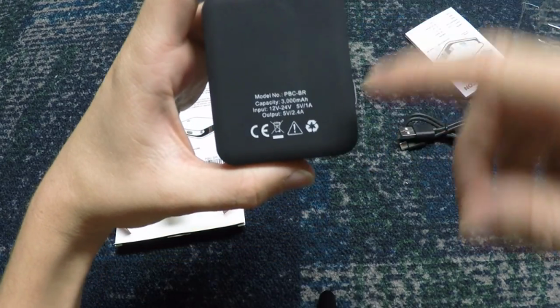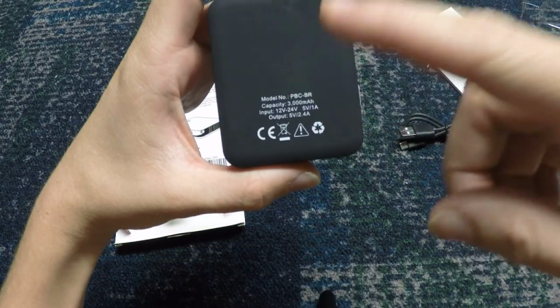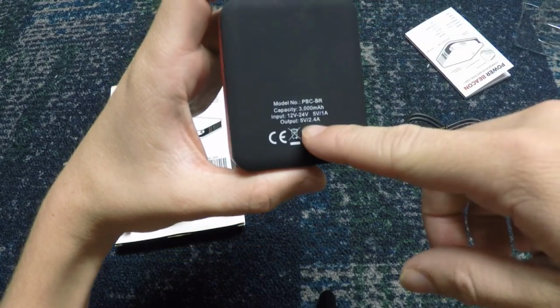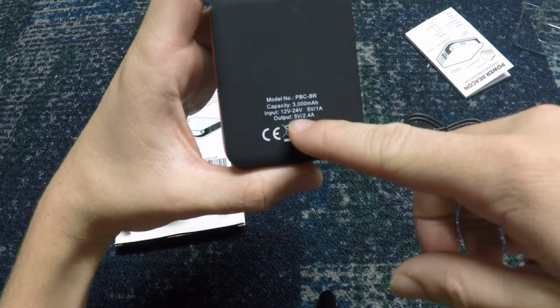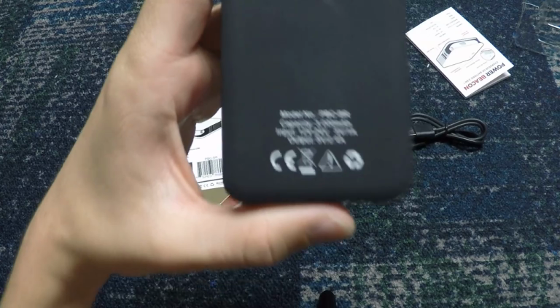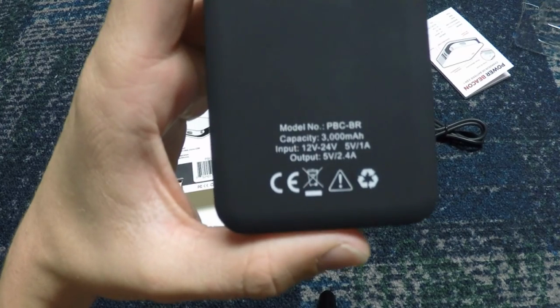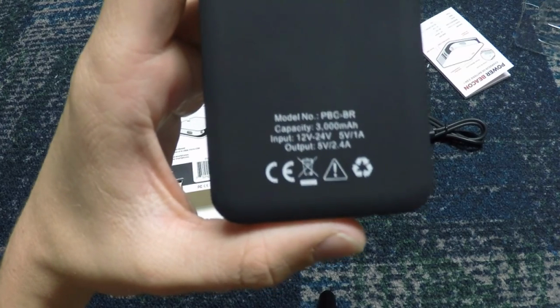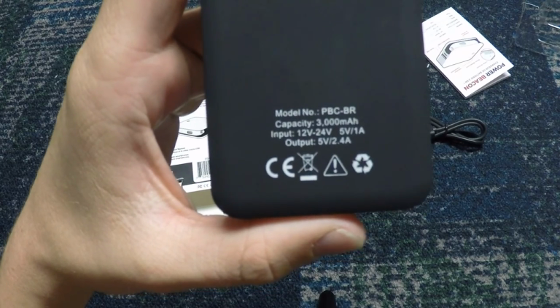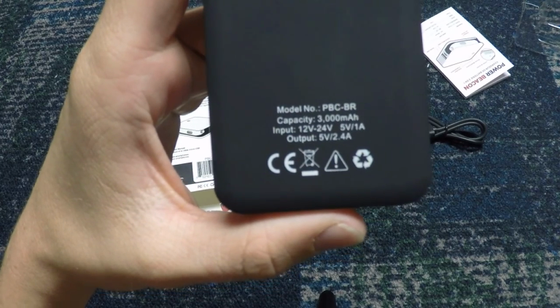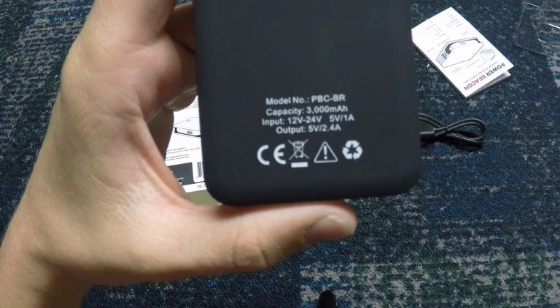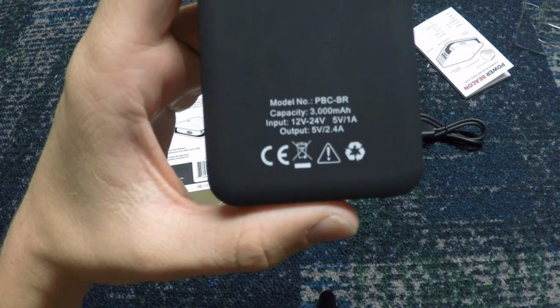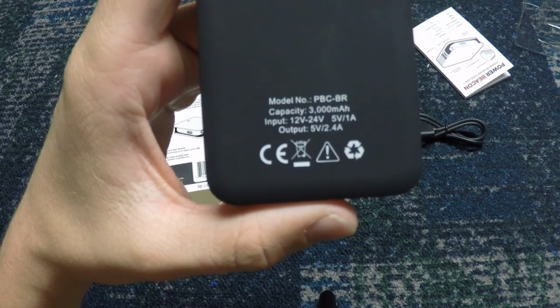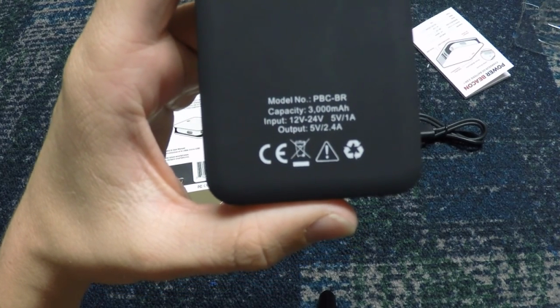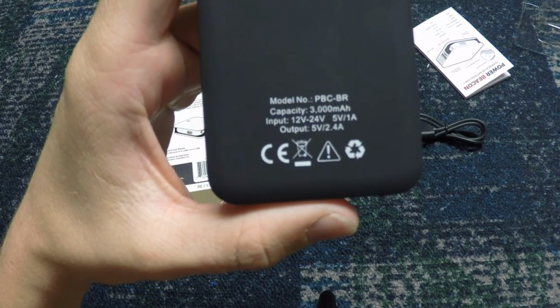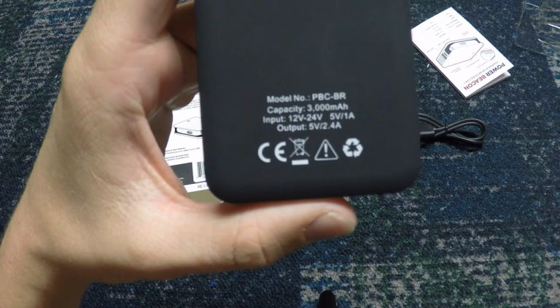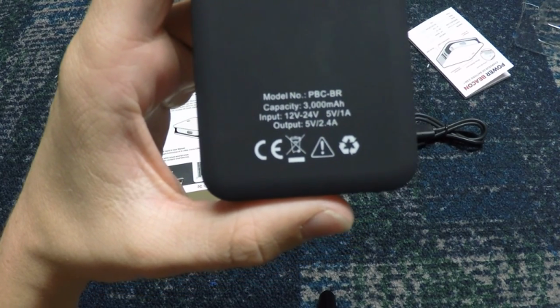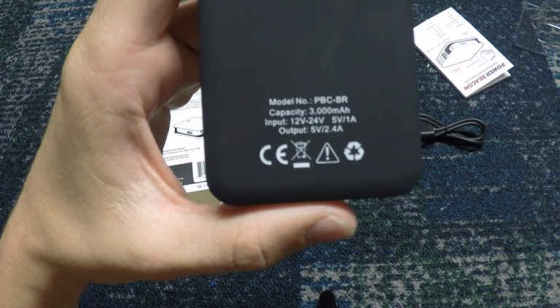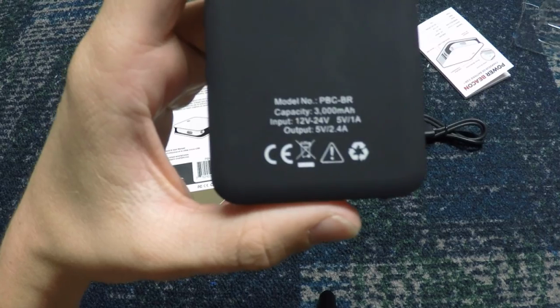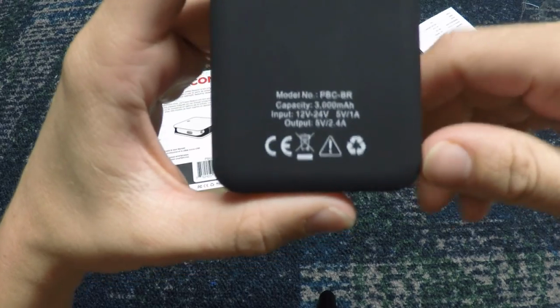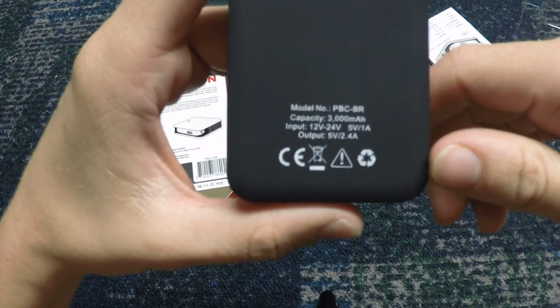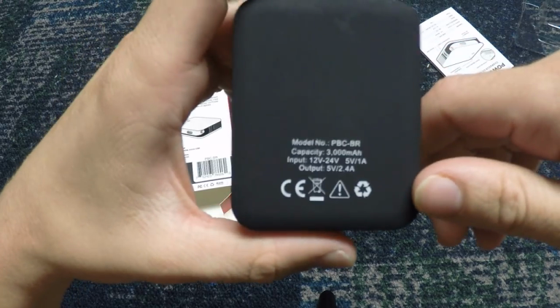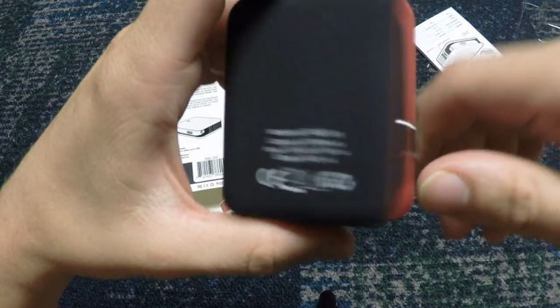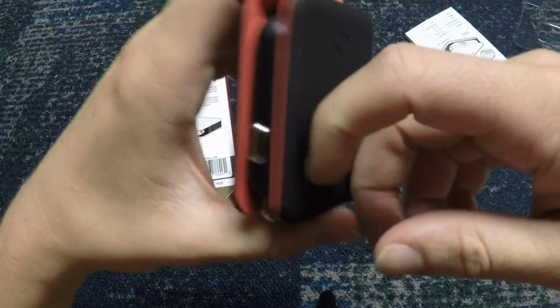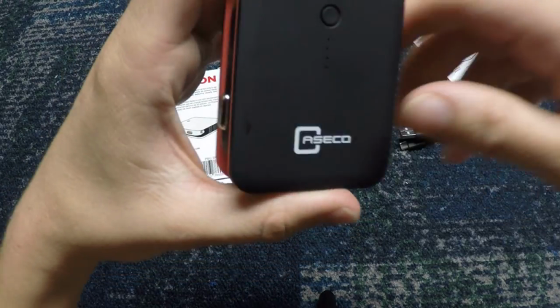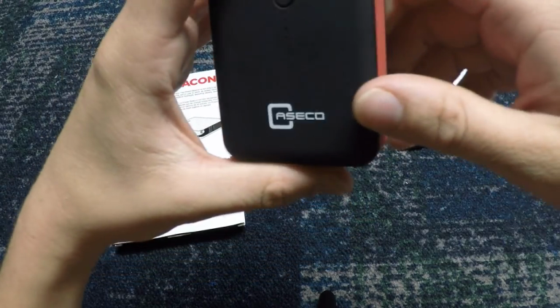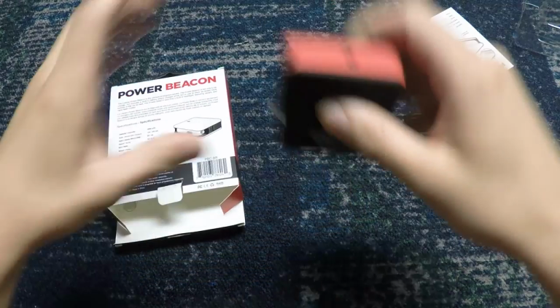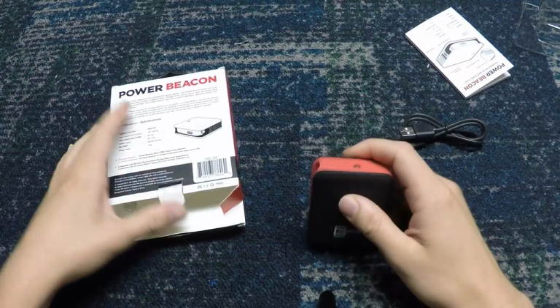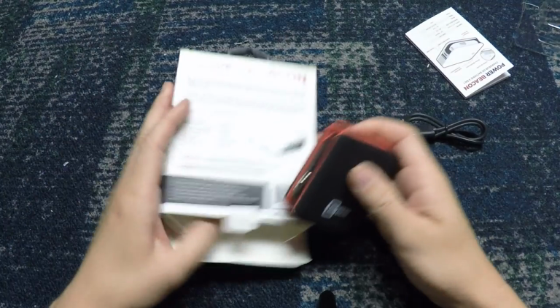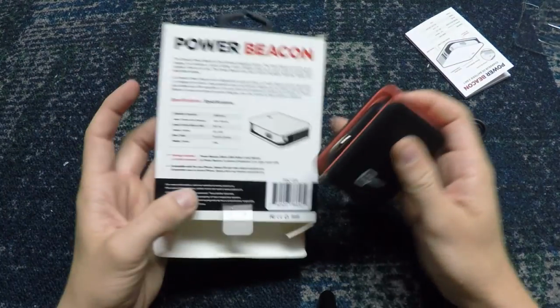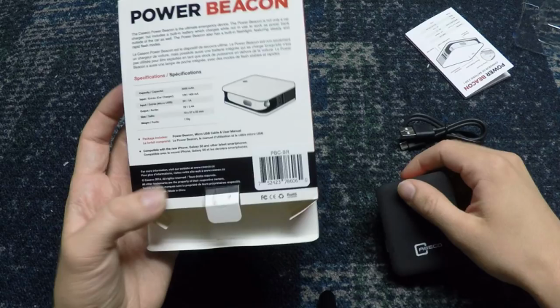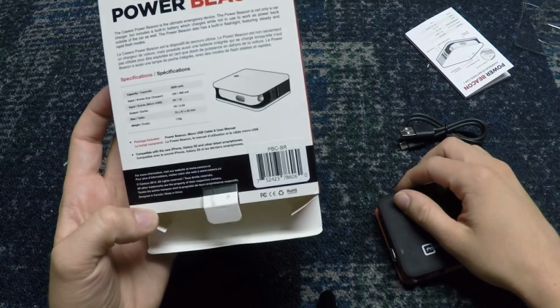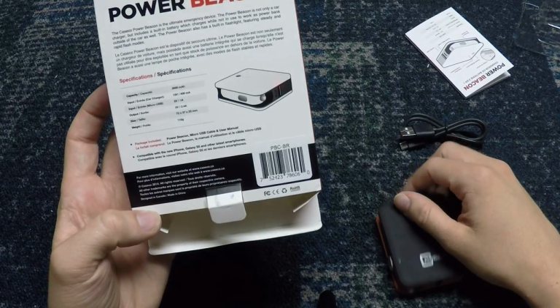It's also got an input of 12 volts to 24 volts, as well as an output of 5 volts or 2.7 amps. For those of you who want to know the technical specs, I'm sure you can look them up on their website.